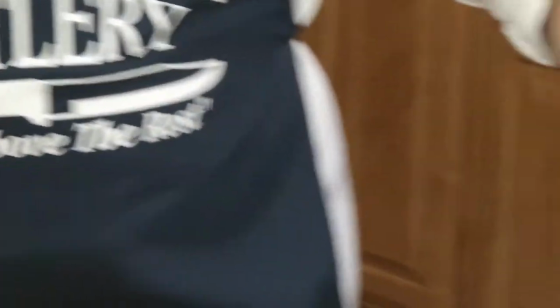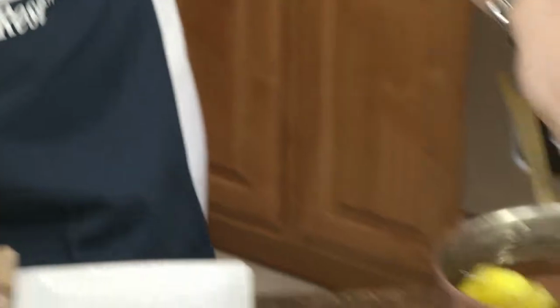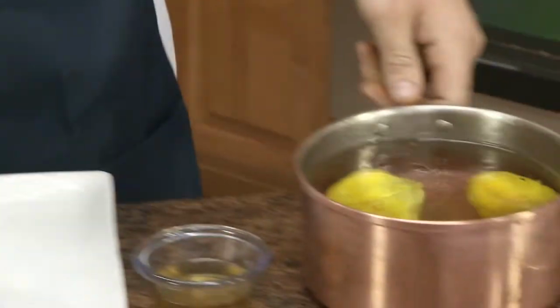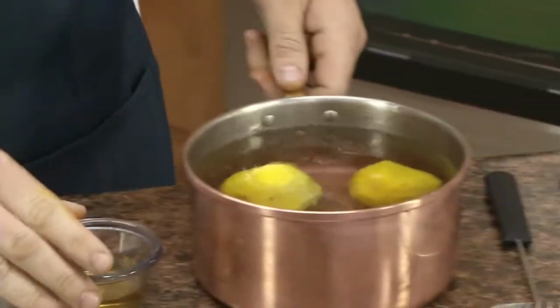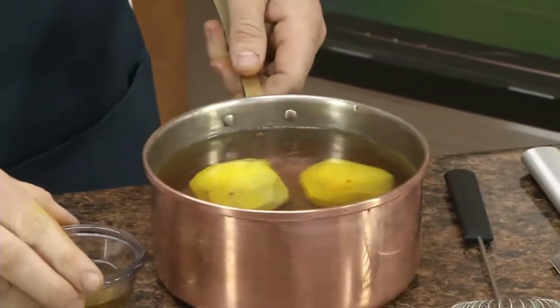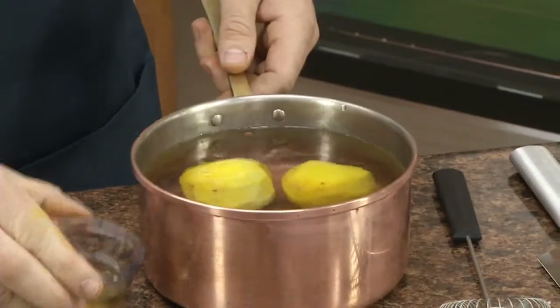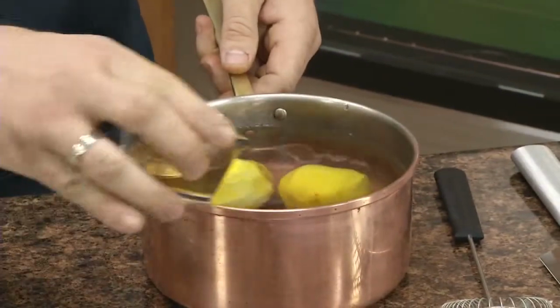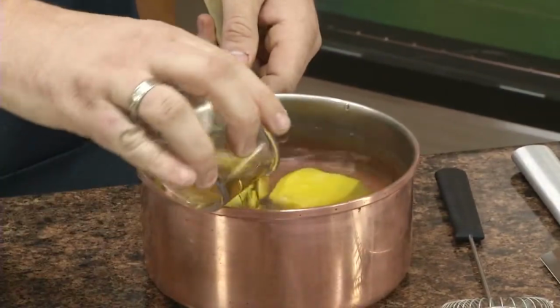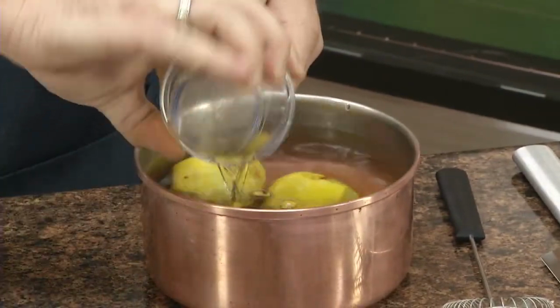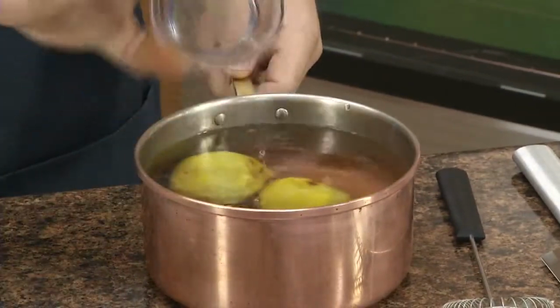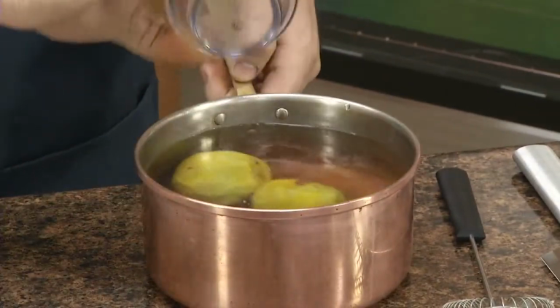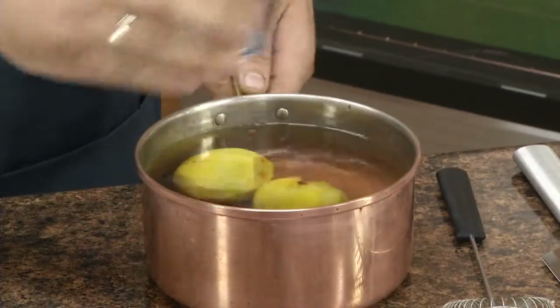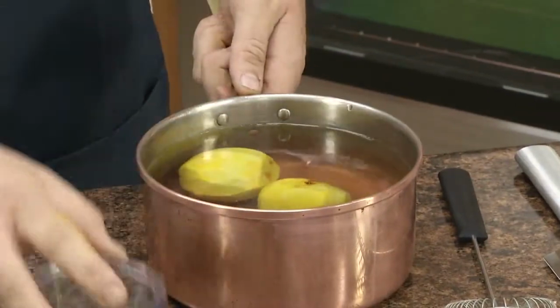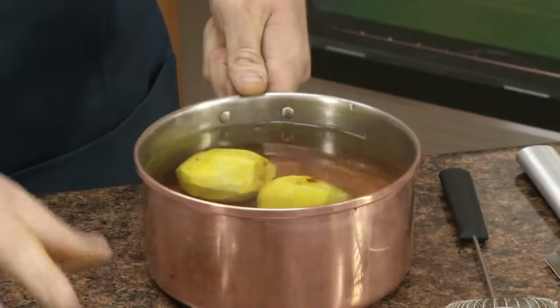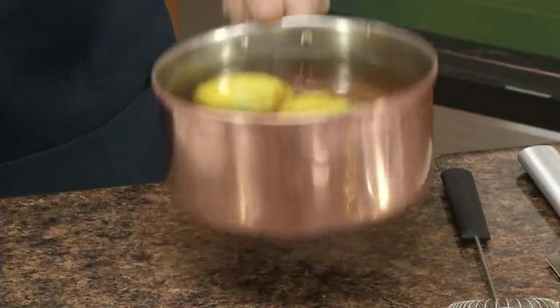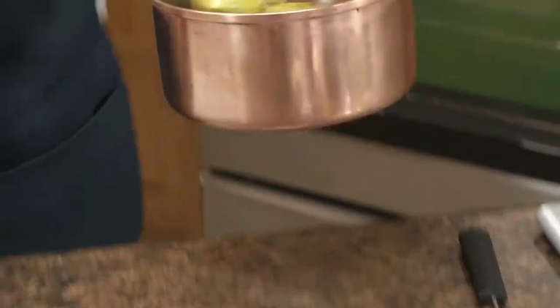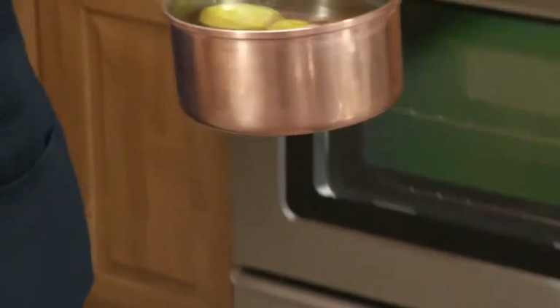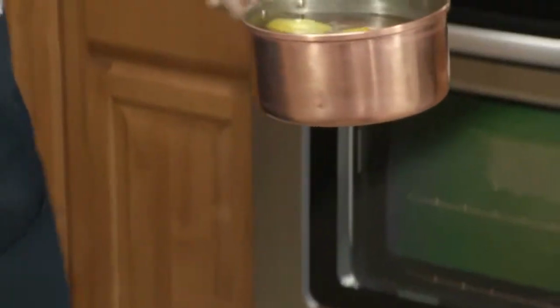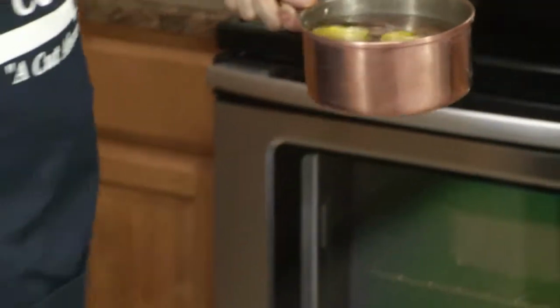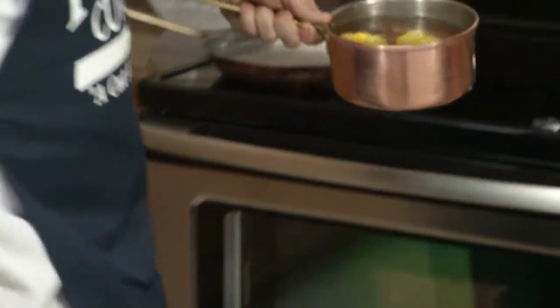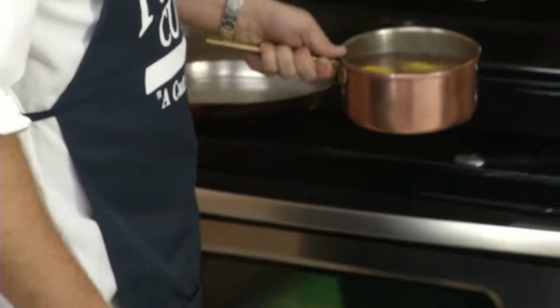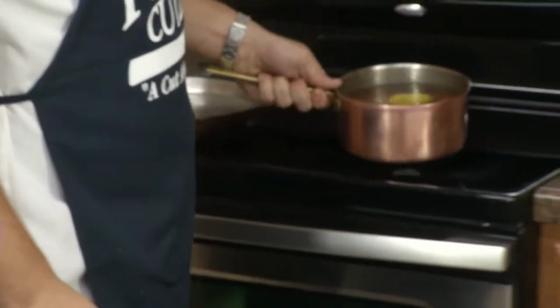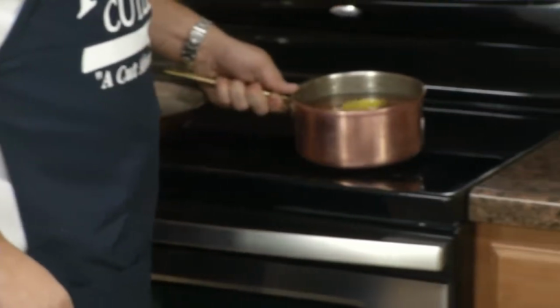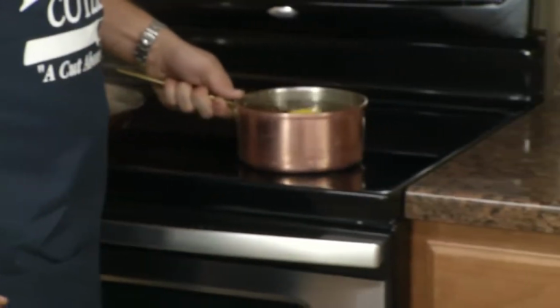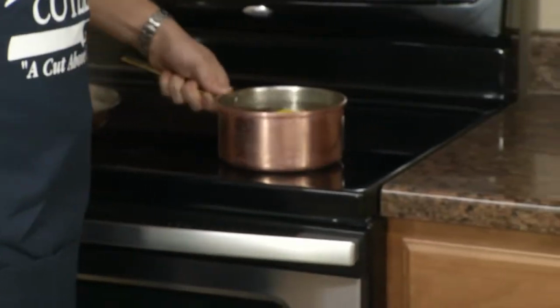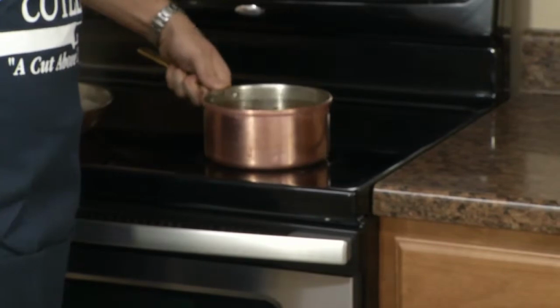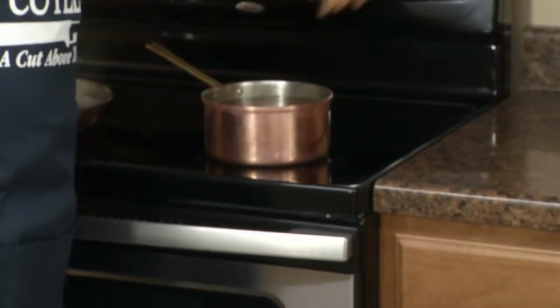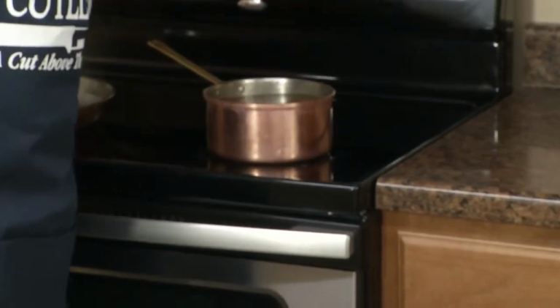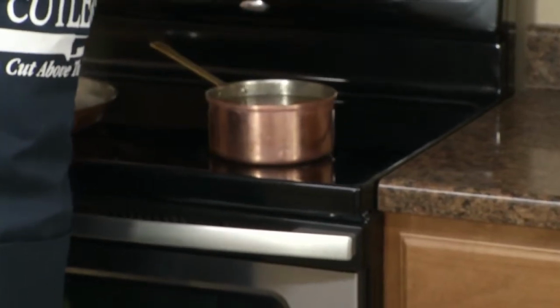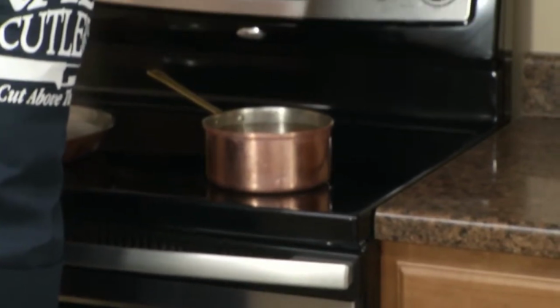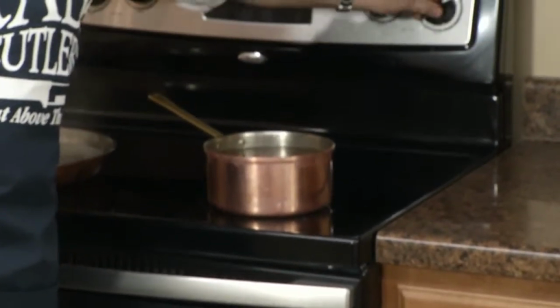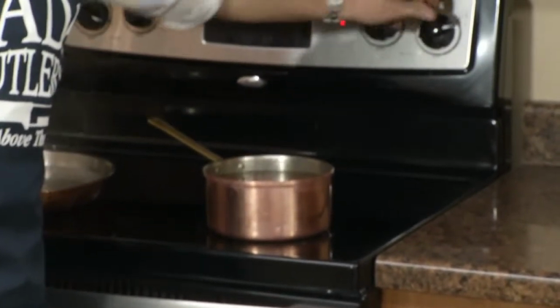In the pan we're going to add a little bit of rice wine vinegar, and that kind of acts as a seasoning. Like I said, we're going to bring it up kind of like a potato.